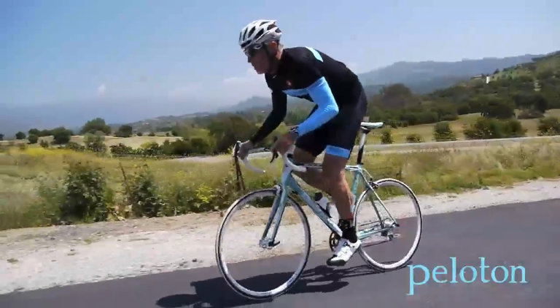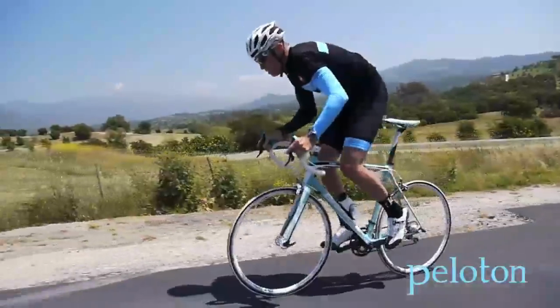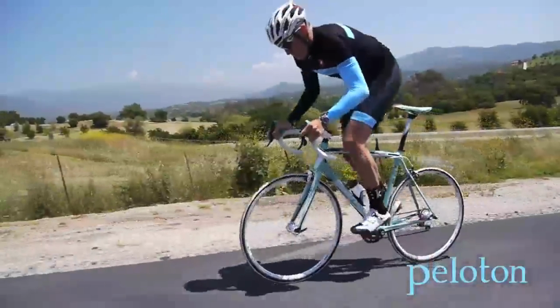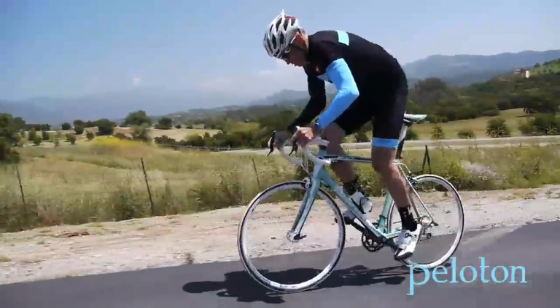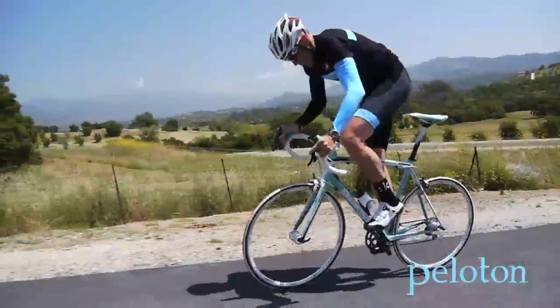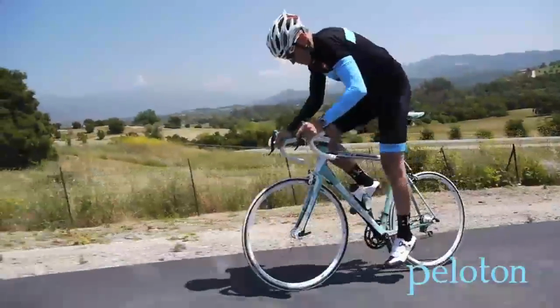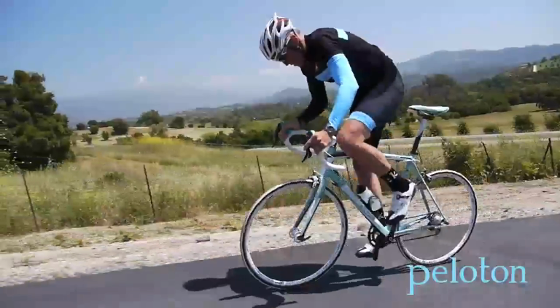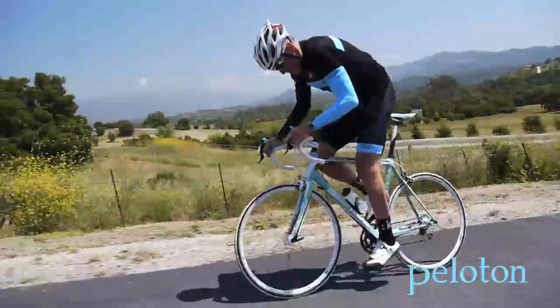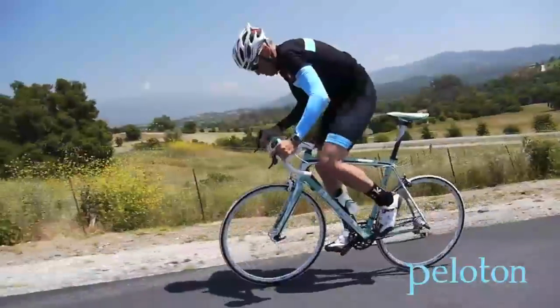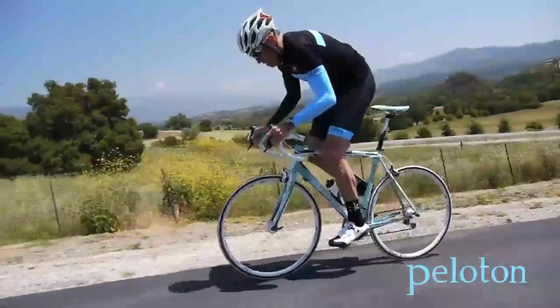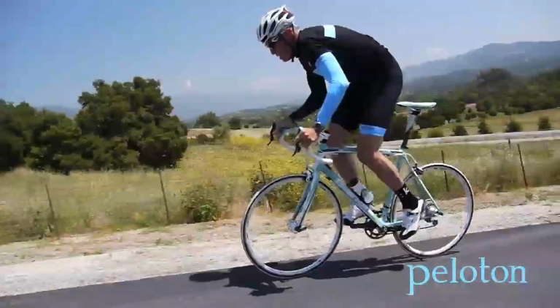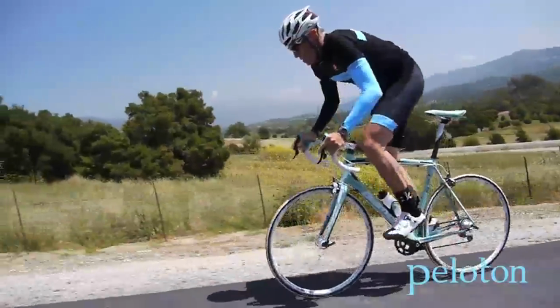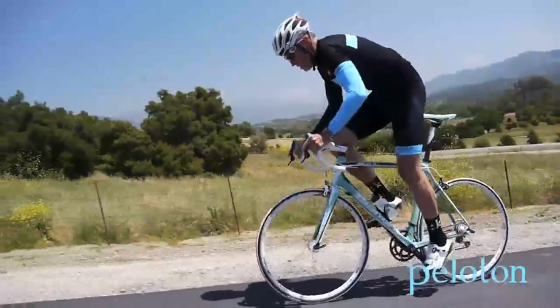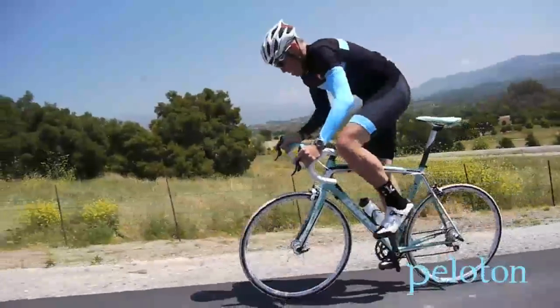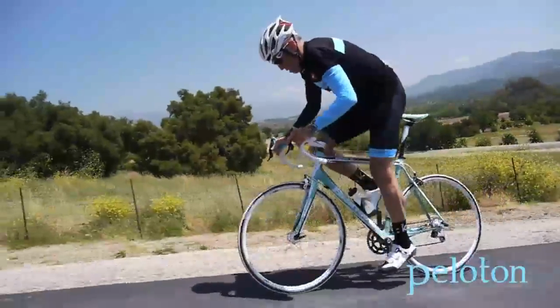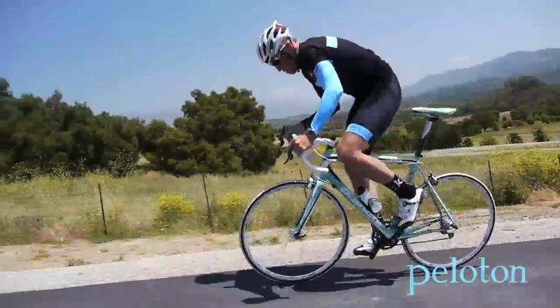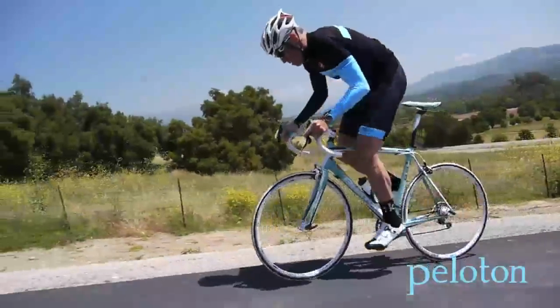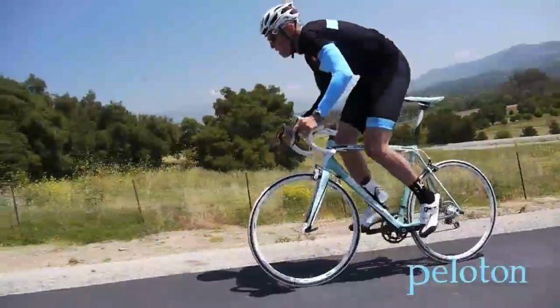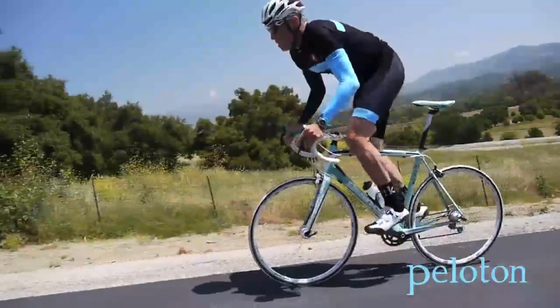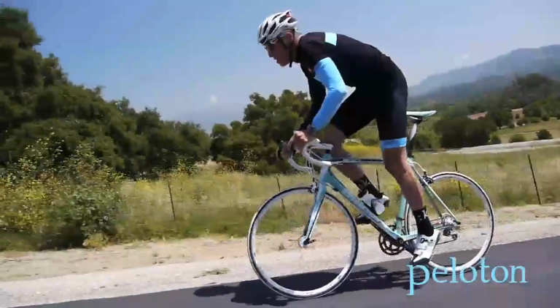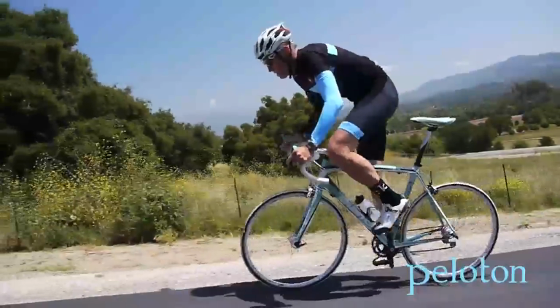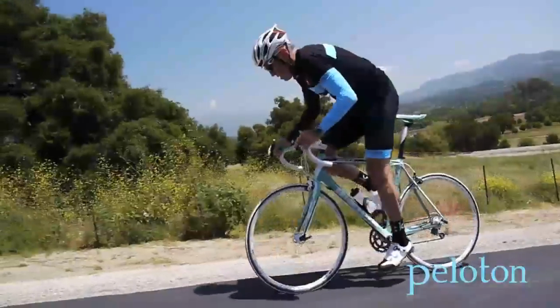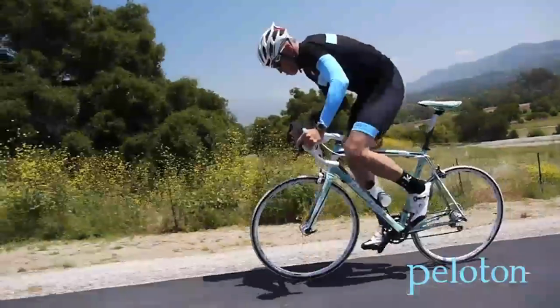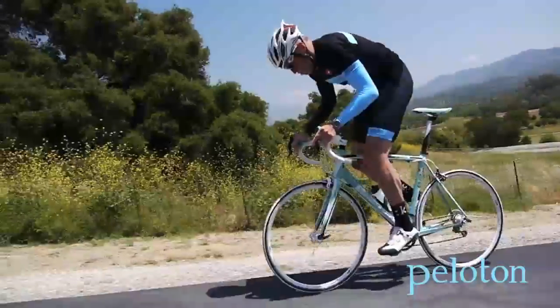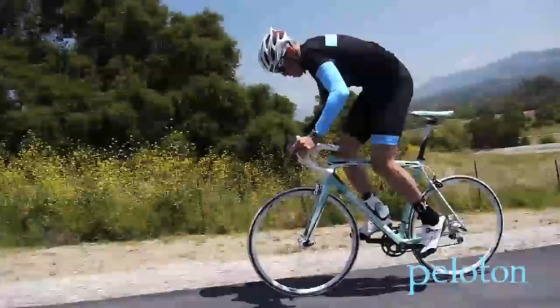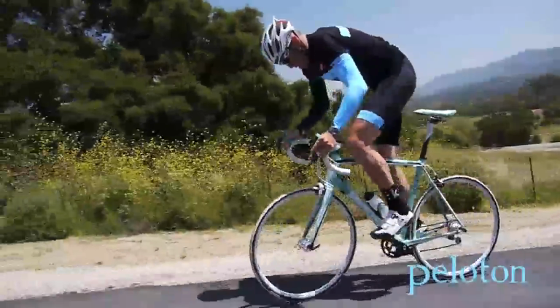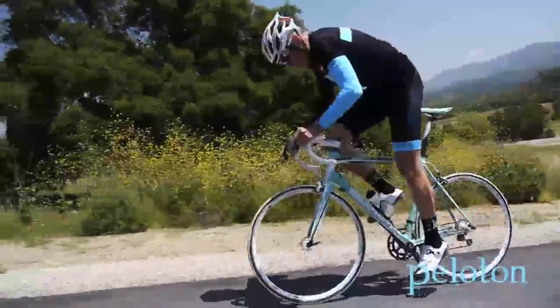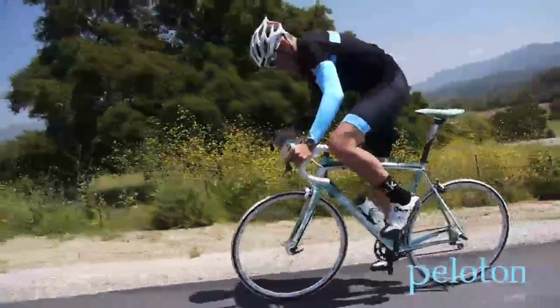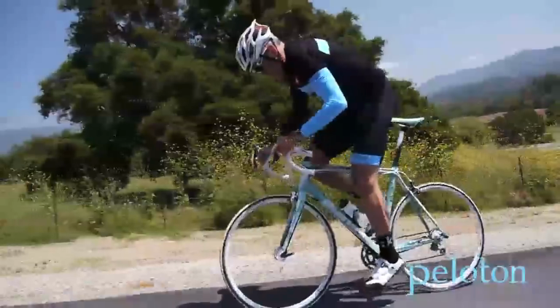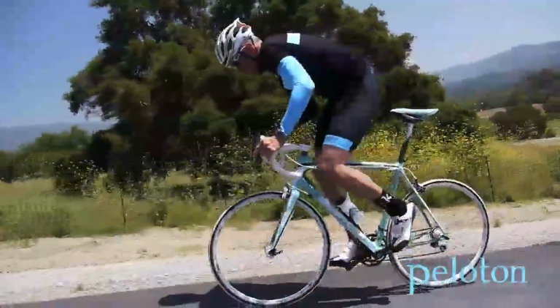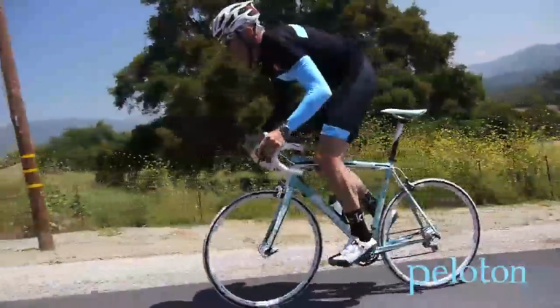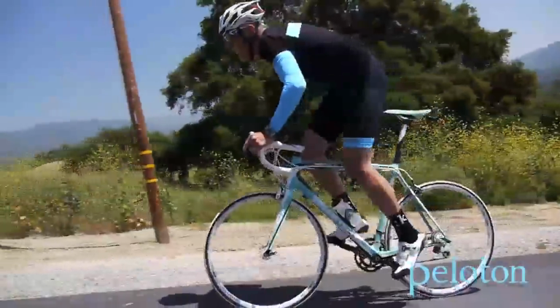A pound or two isn't as big a deal as the industry makes it, but the Sempre is 4 or 5 pounds beyond some bikes, and that matters when the grade reaches double digits. Of course, those bikes are also 4 or 5 thousand dollars more.